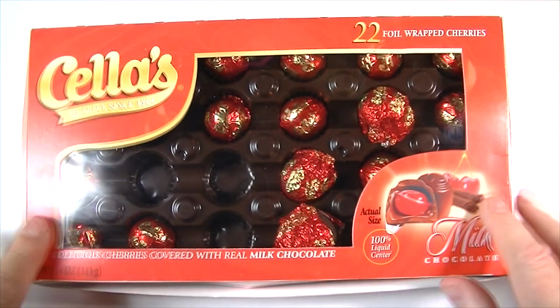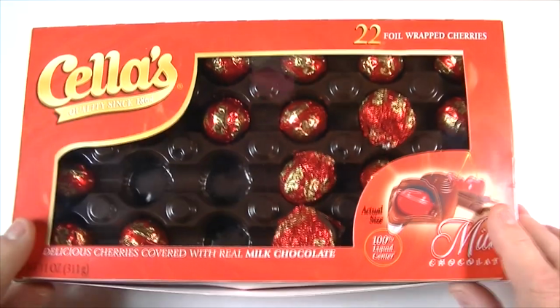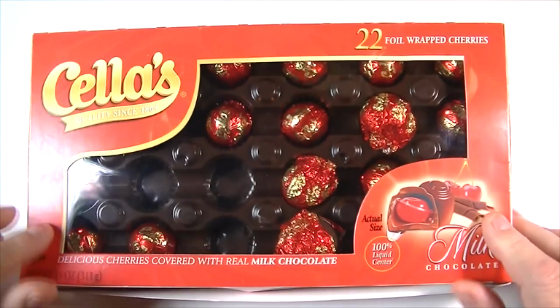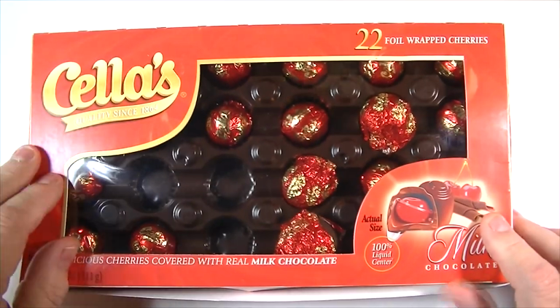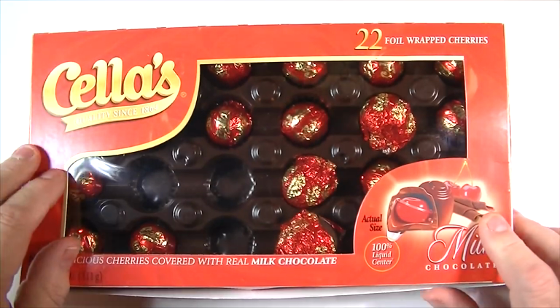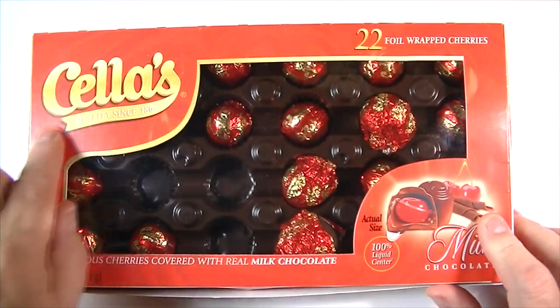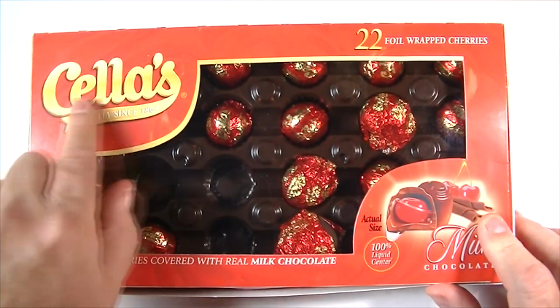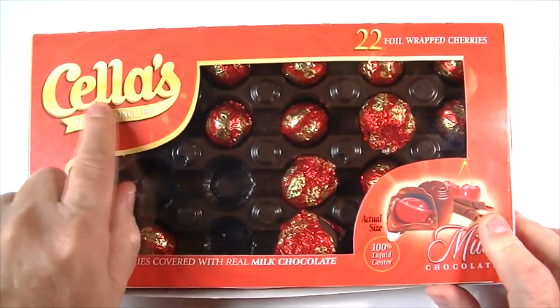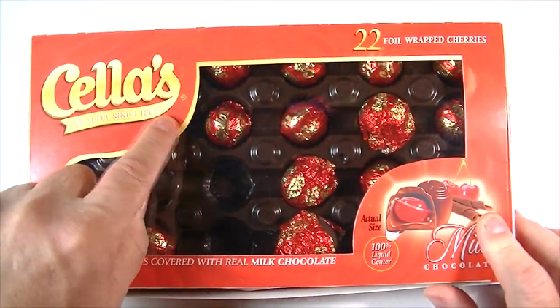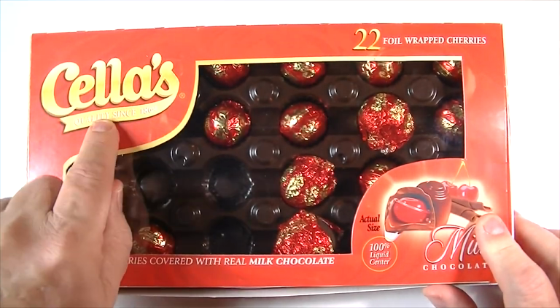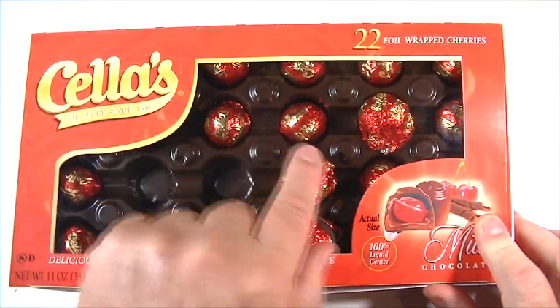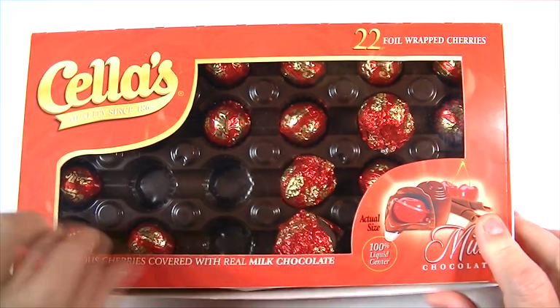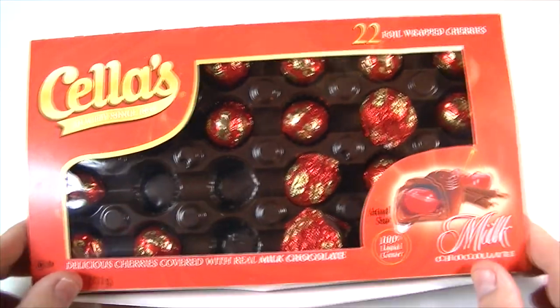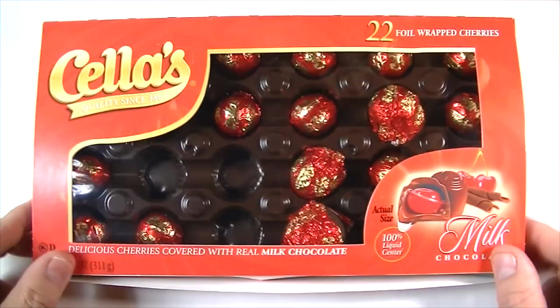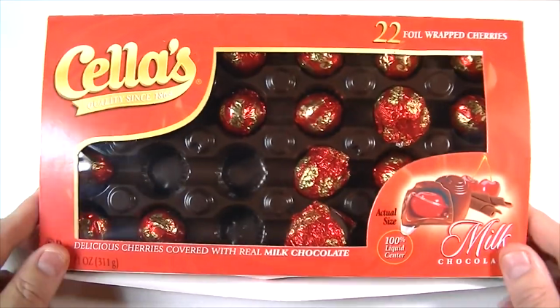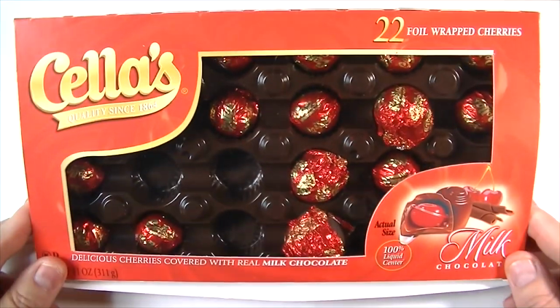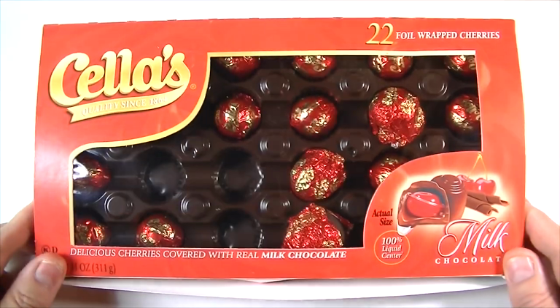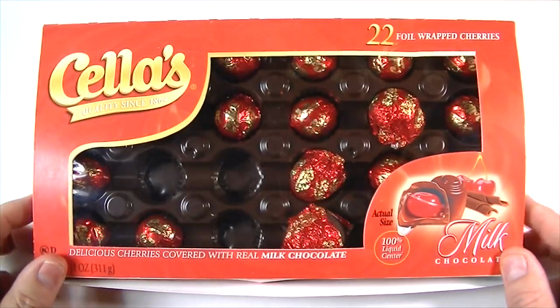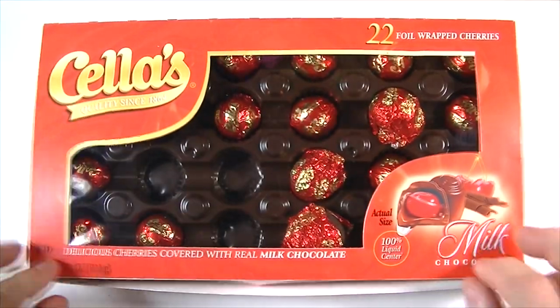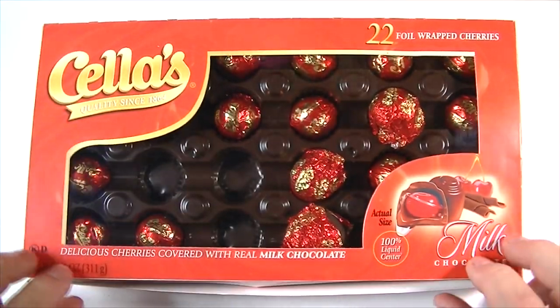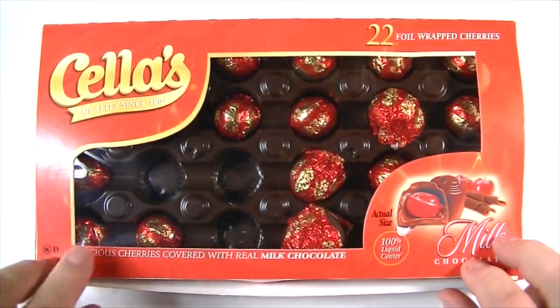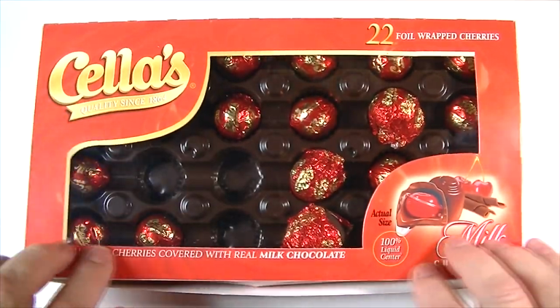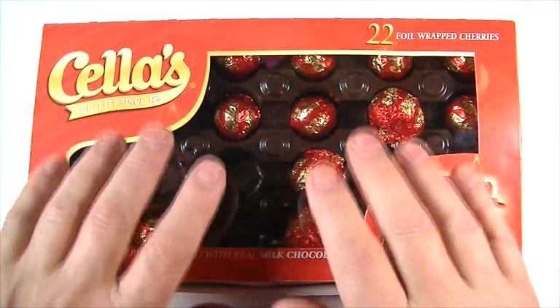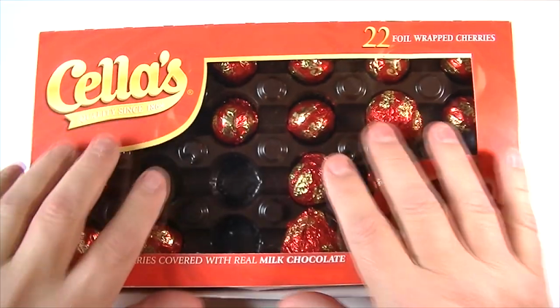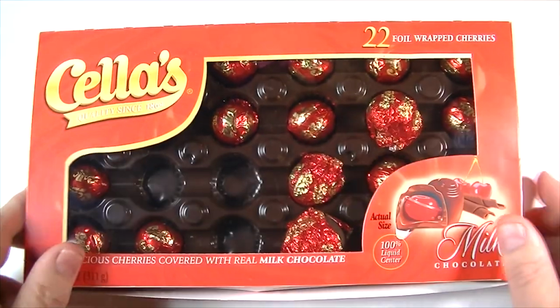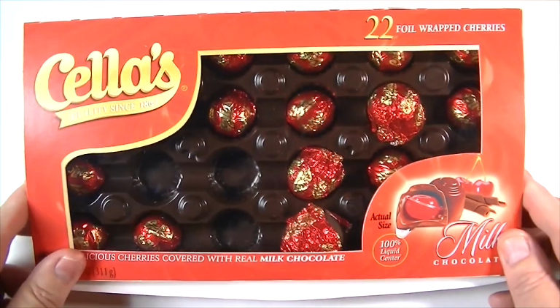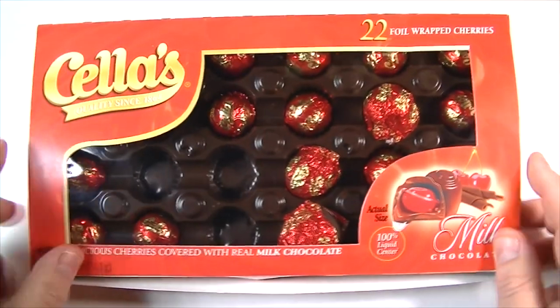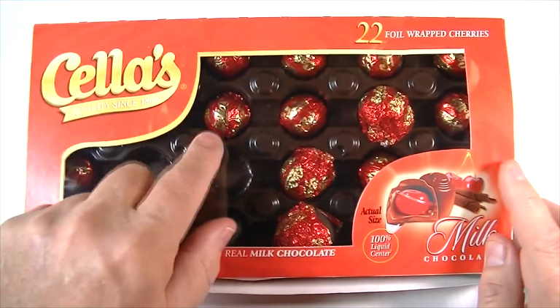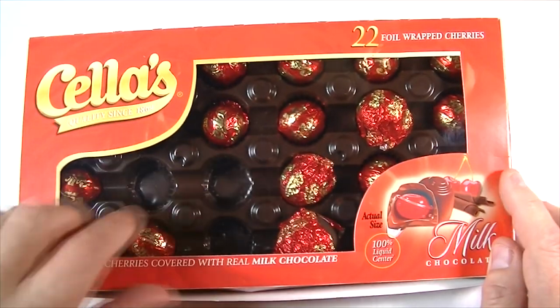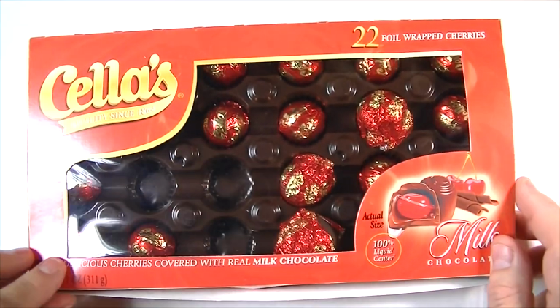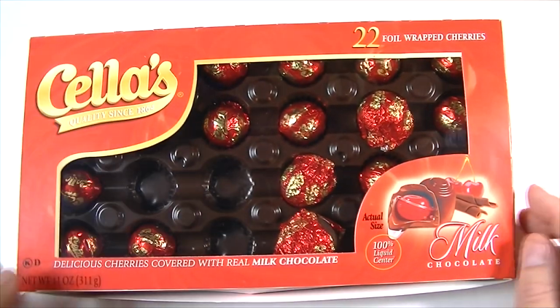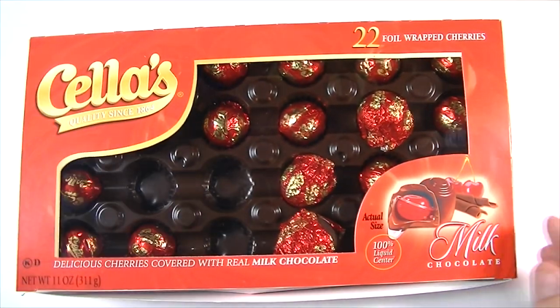Hey guys, I want to show you something that I just discovered. I really like these Sella chocolate-covered cherries, and my wife had just got these as an early Christmas present. So obviously, since I like these so much, I had to tear into them.